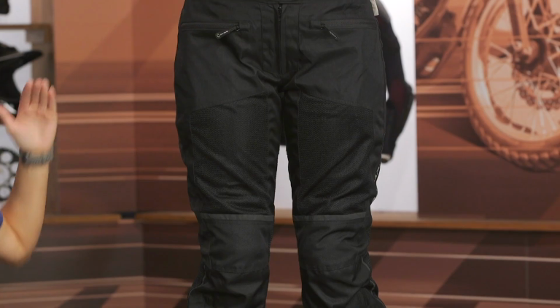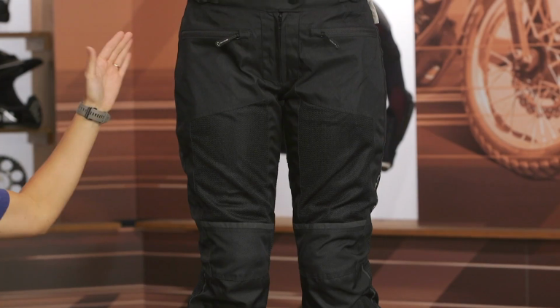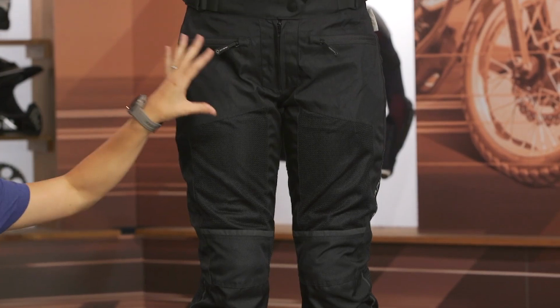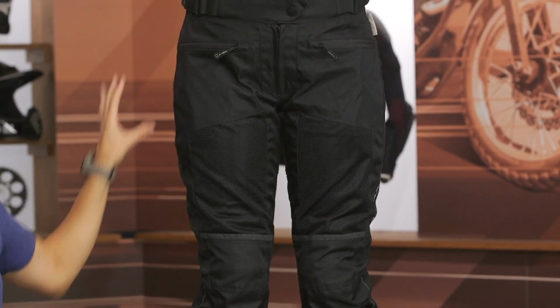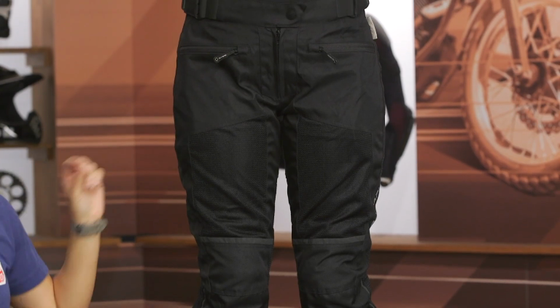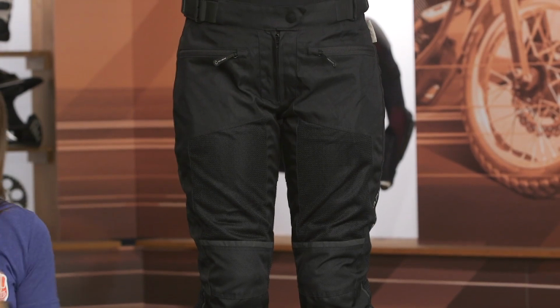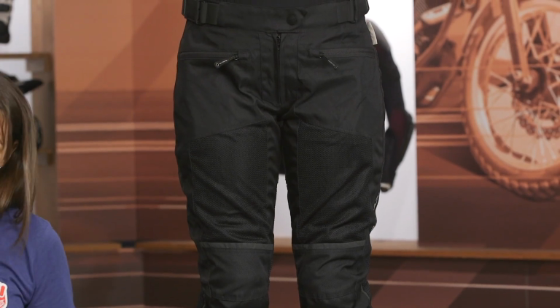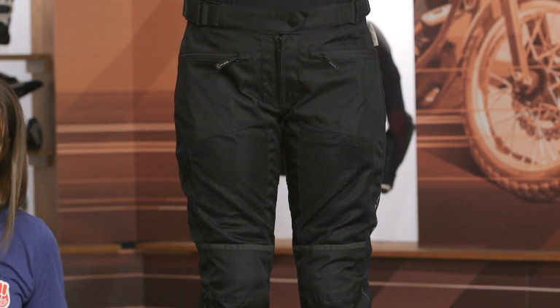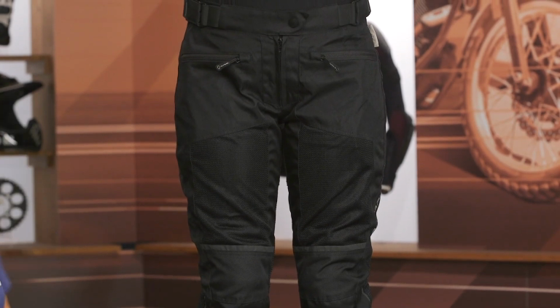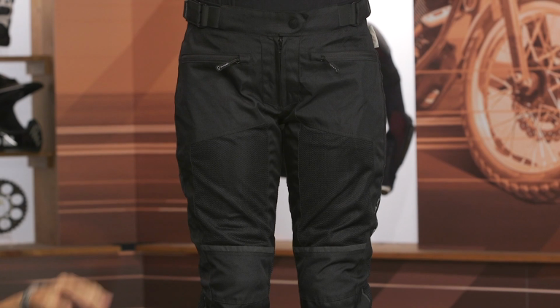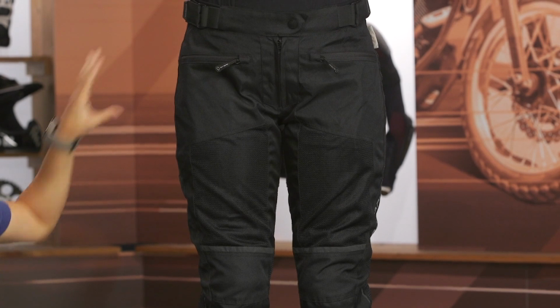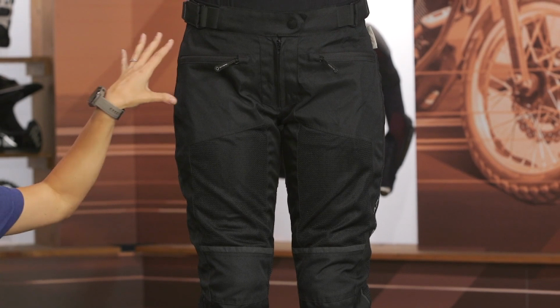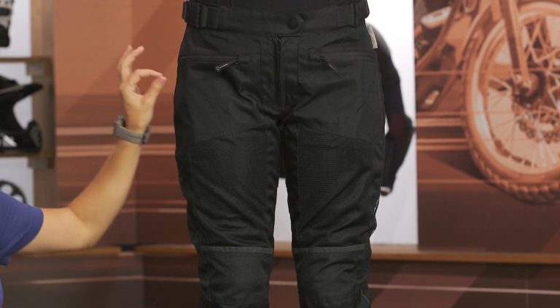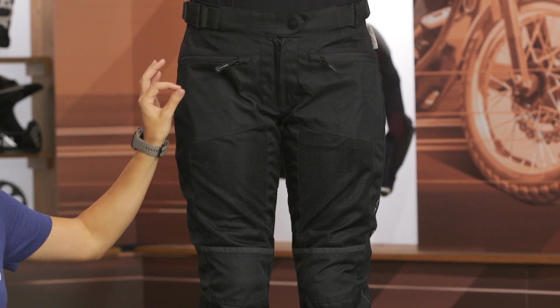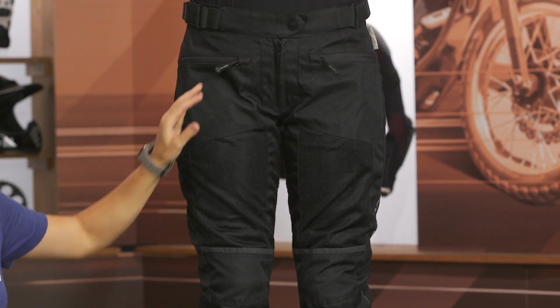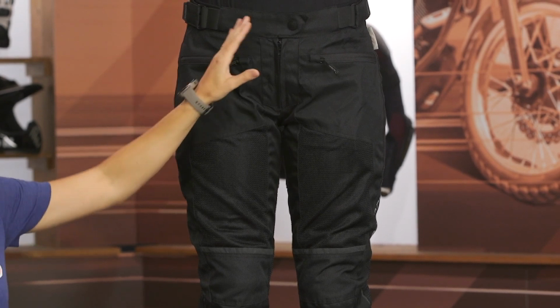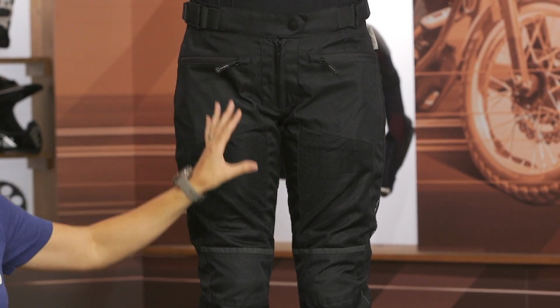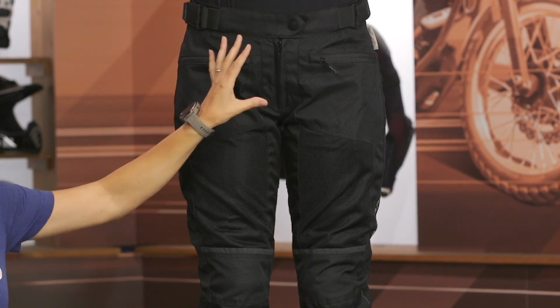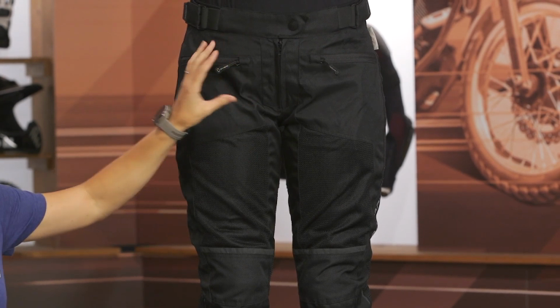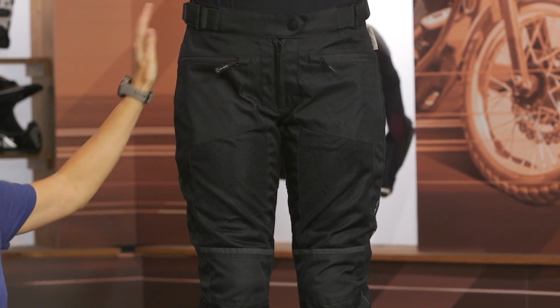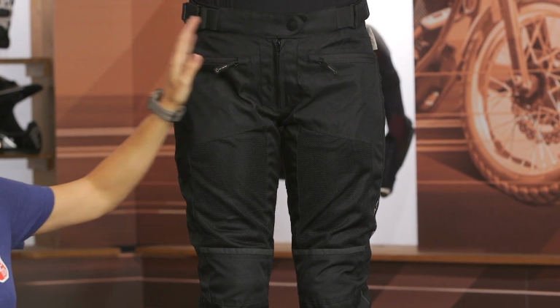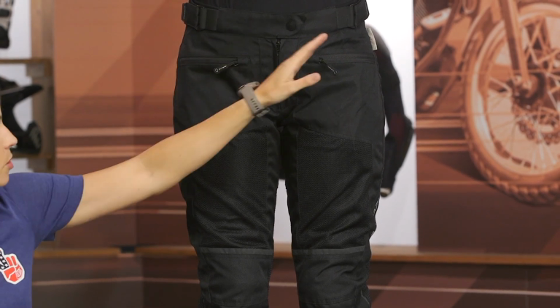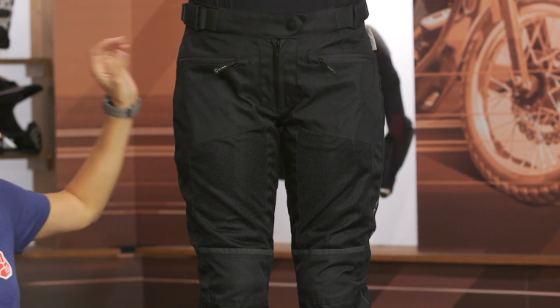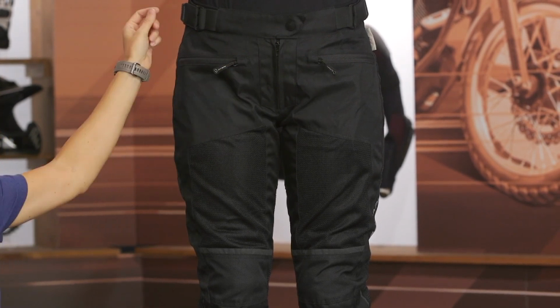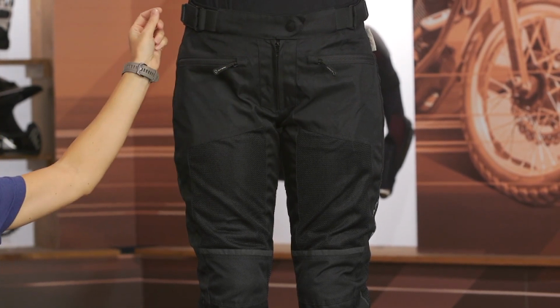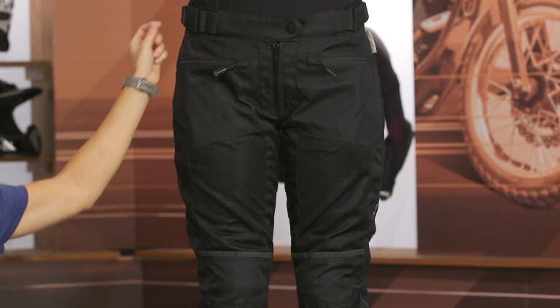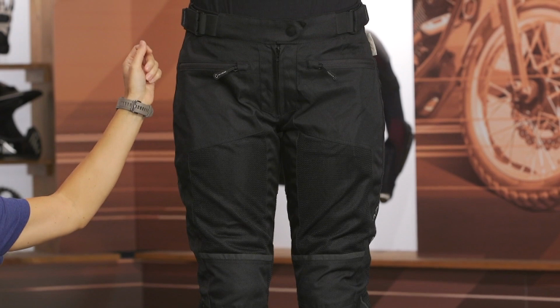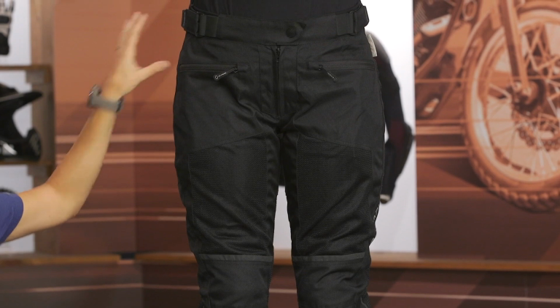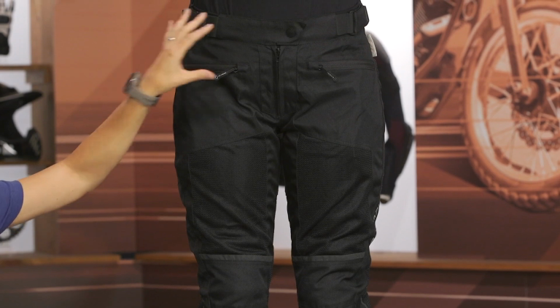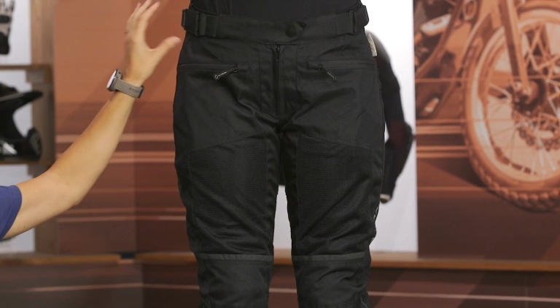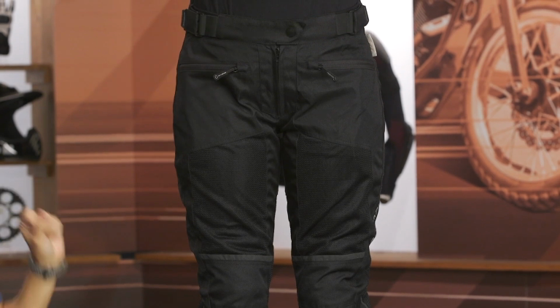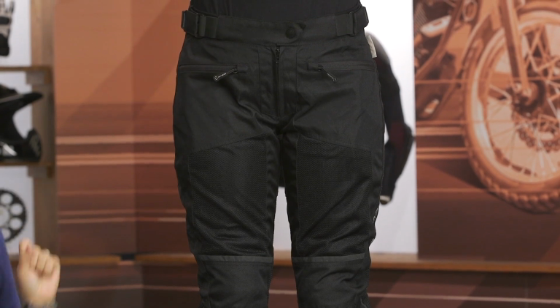Let's dive into some of the features of the Eve II pant. Starting up top, you have your typical button zip fly closure, and on either side of the pant you have waist adjusters so you can fine-tune the fit to your liking.